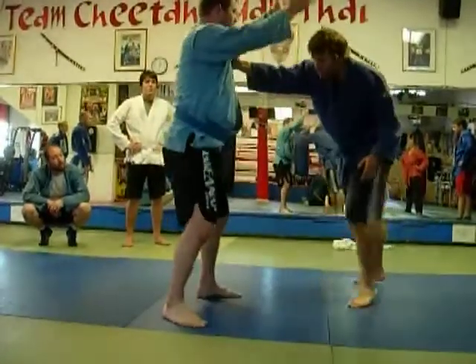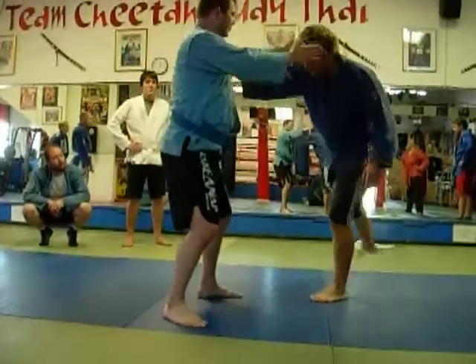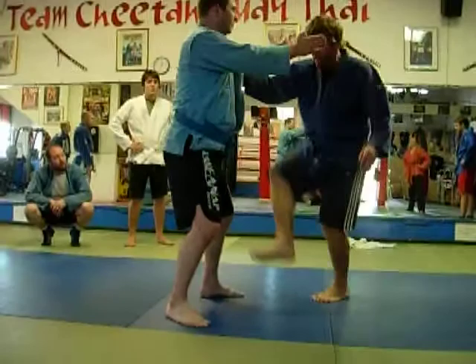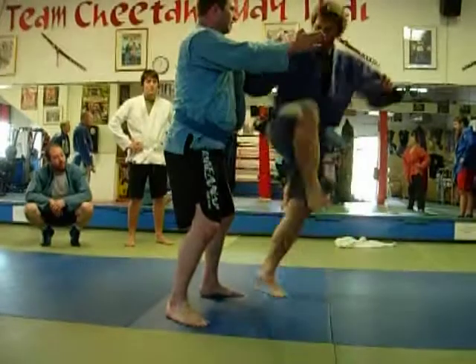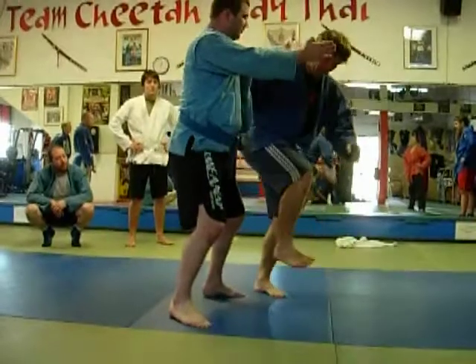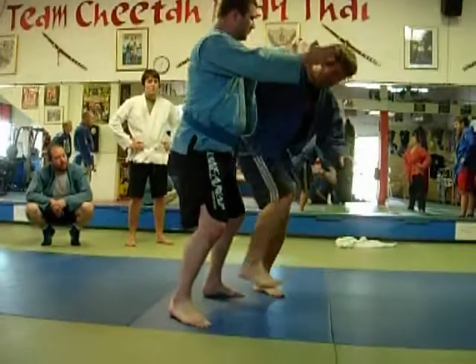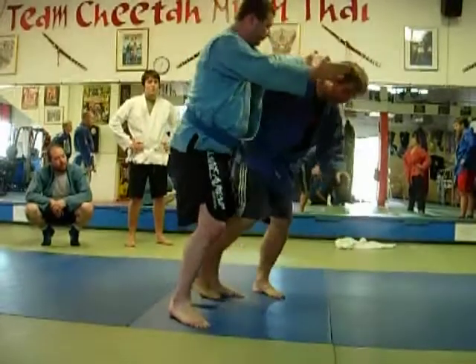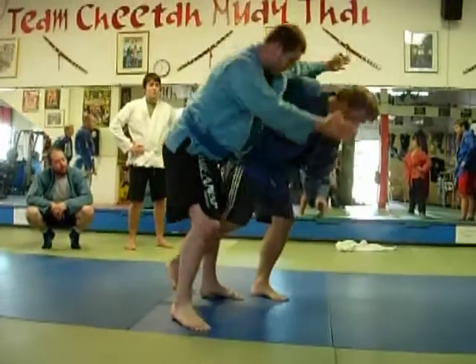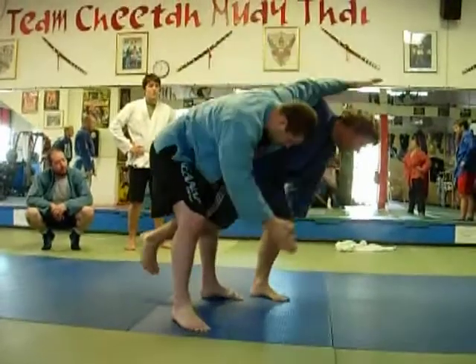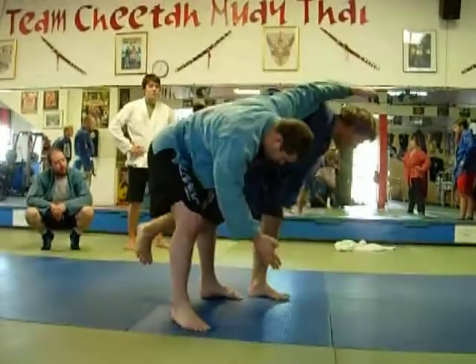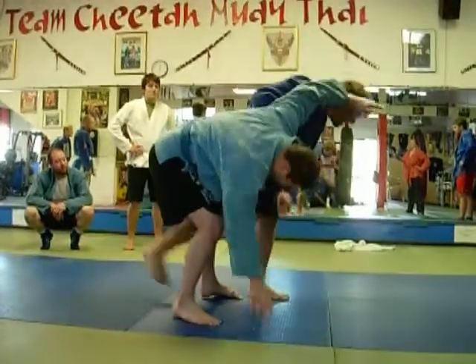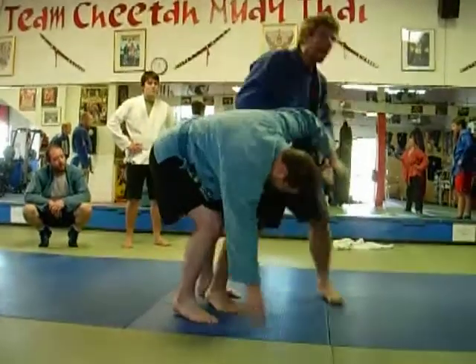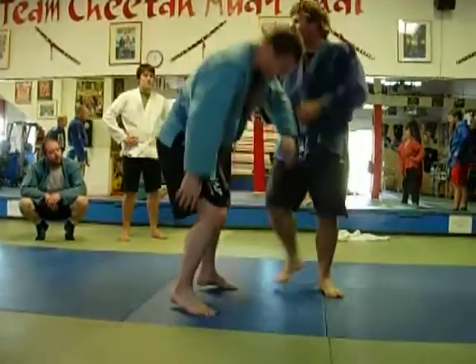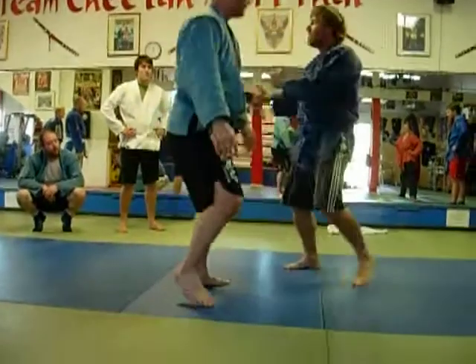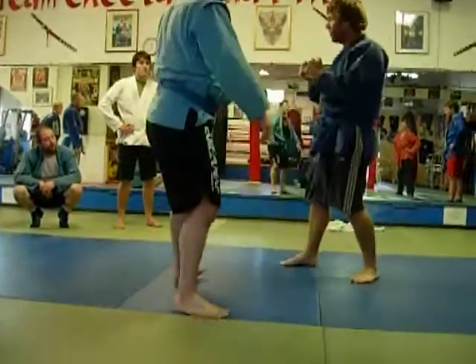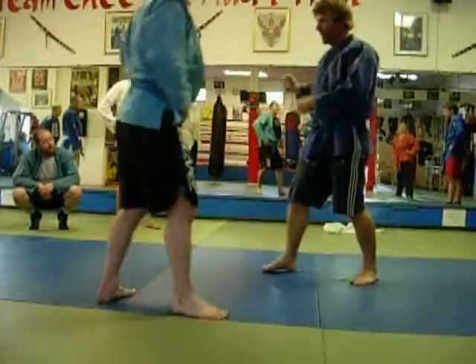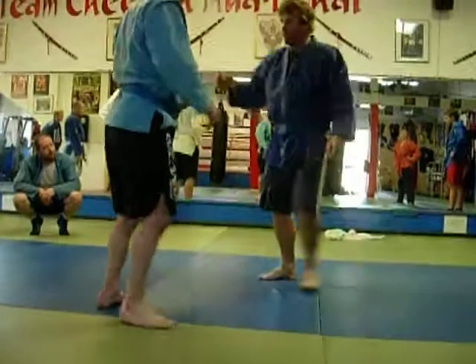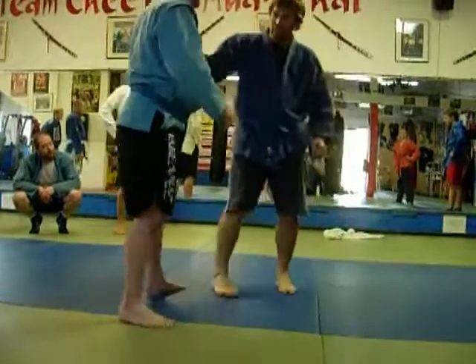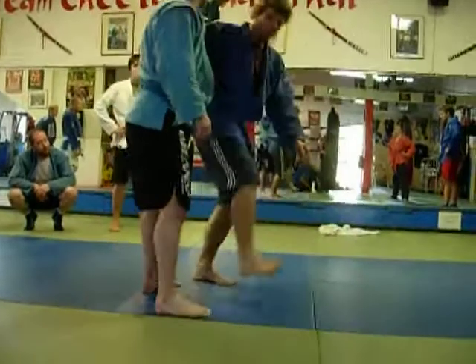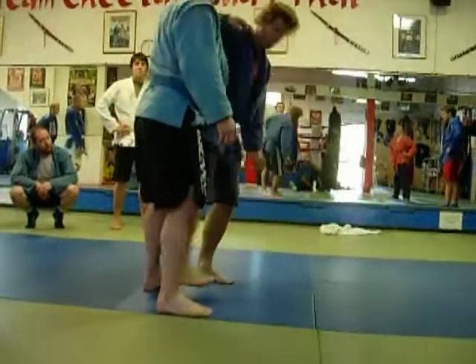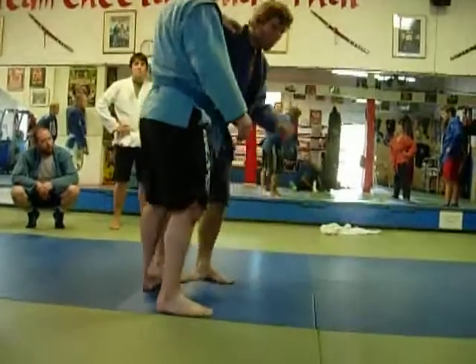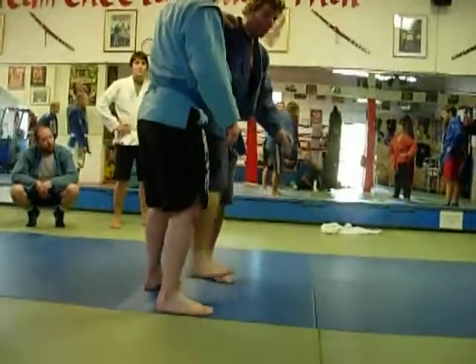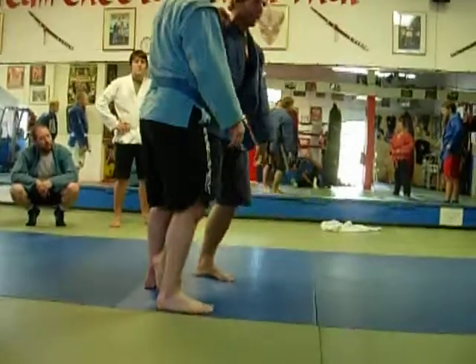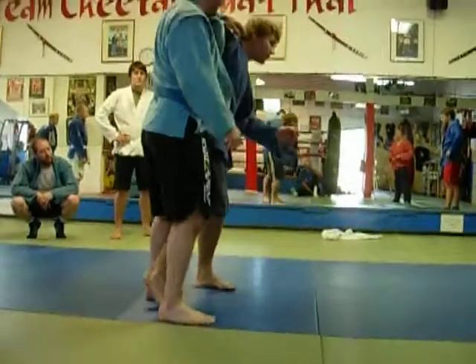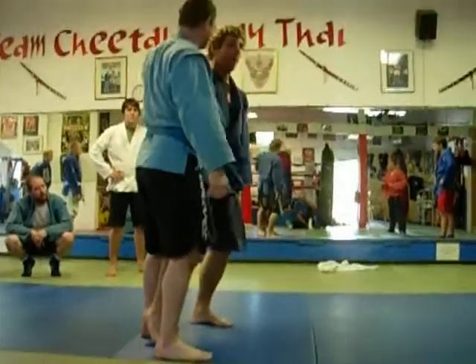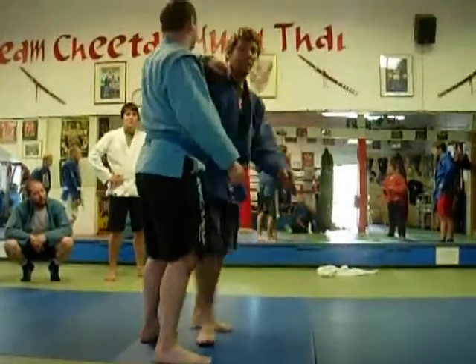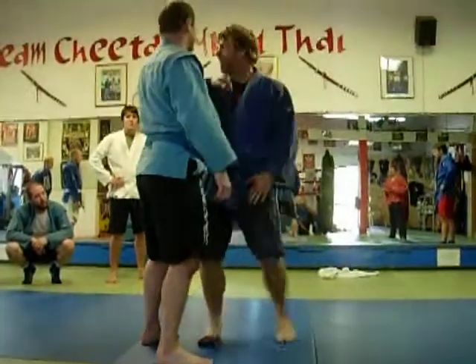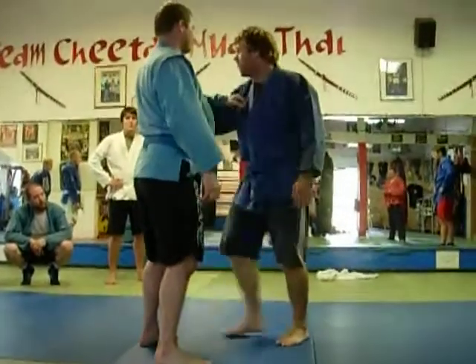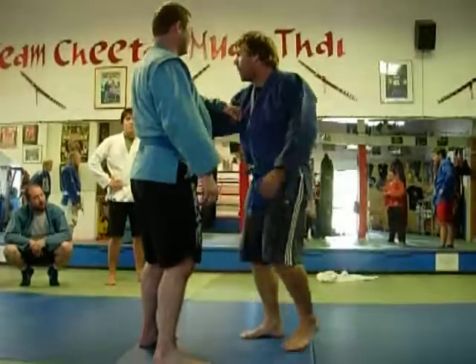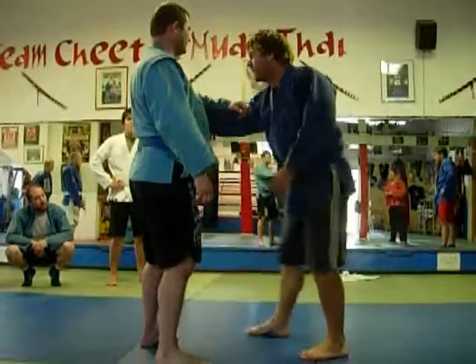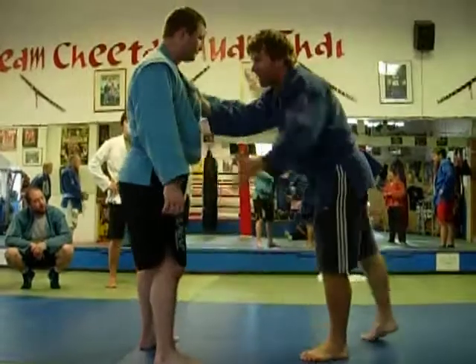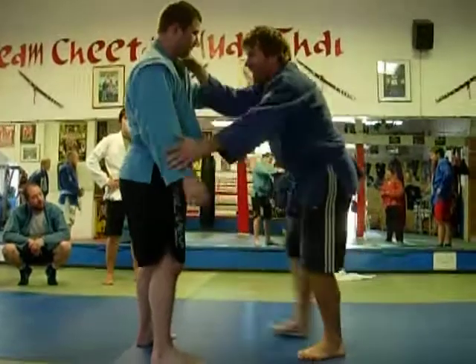So by getting my hips in motion, I'm not attacking my muscles. I'm not trying to chop the leg. I'm not separating my upper and my lower body. I'm getting everything together.